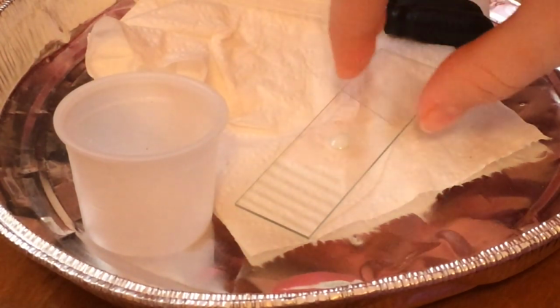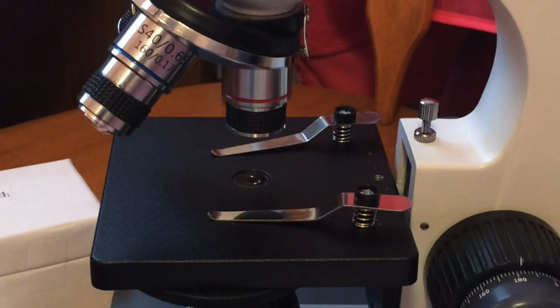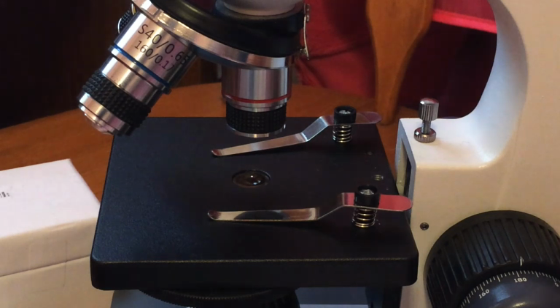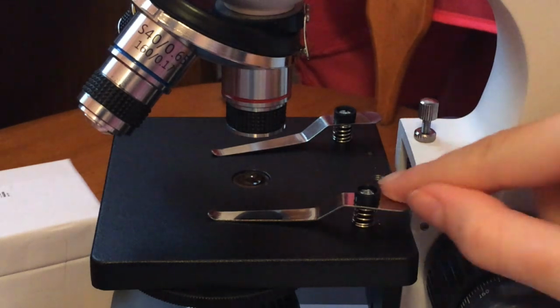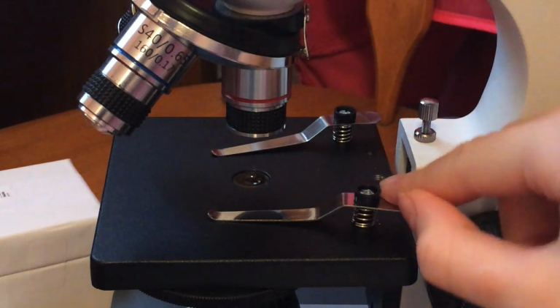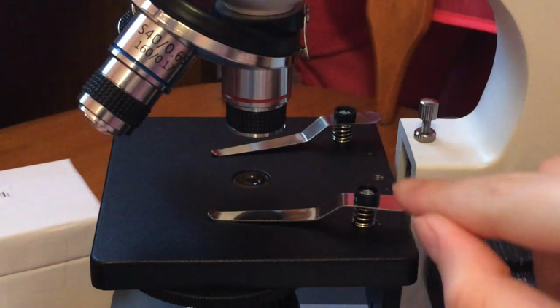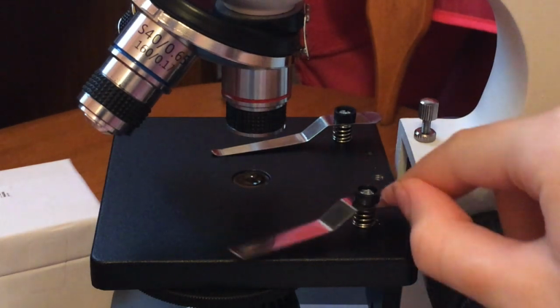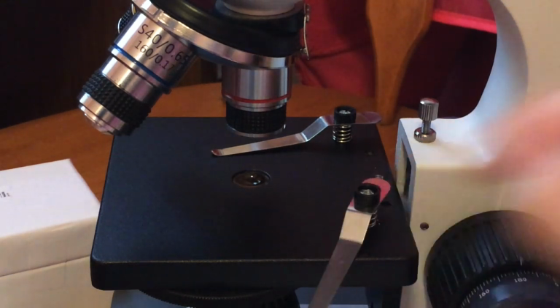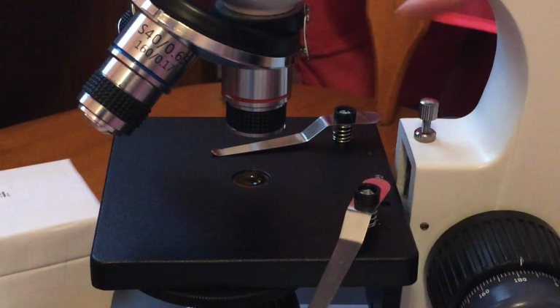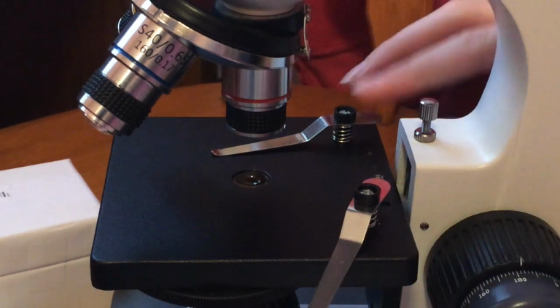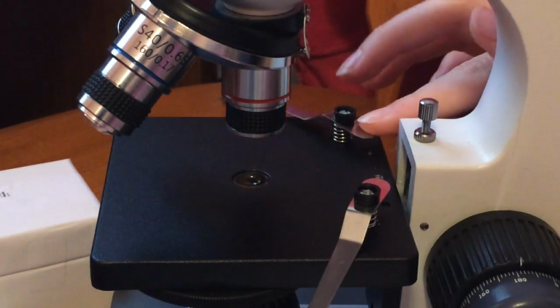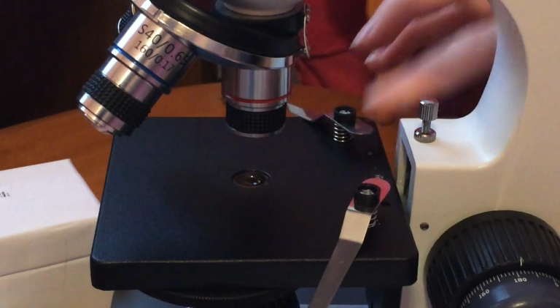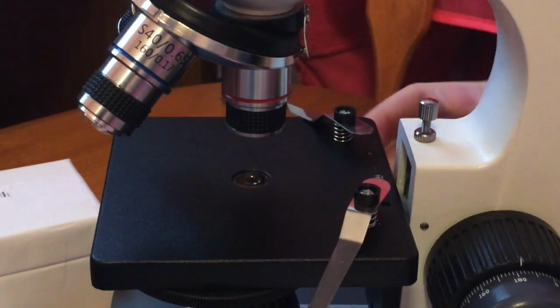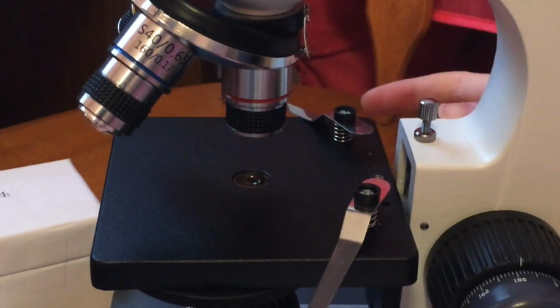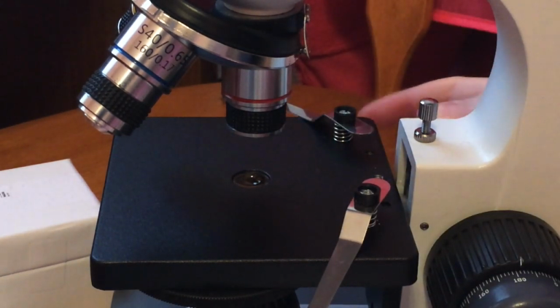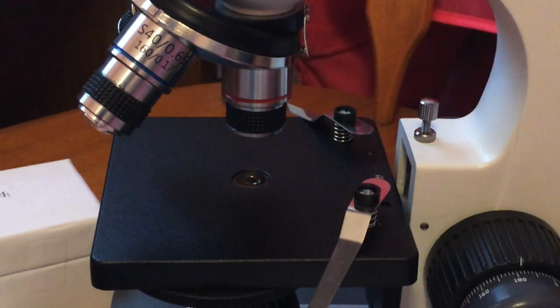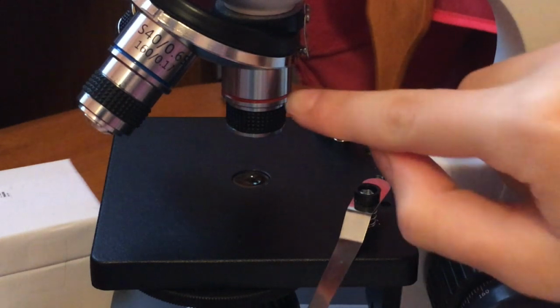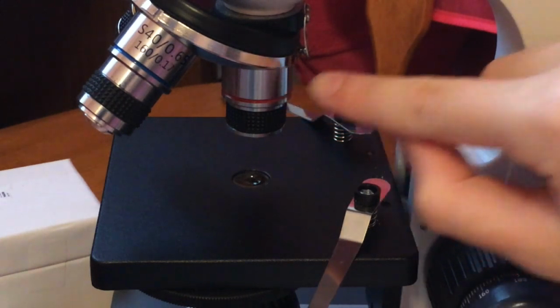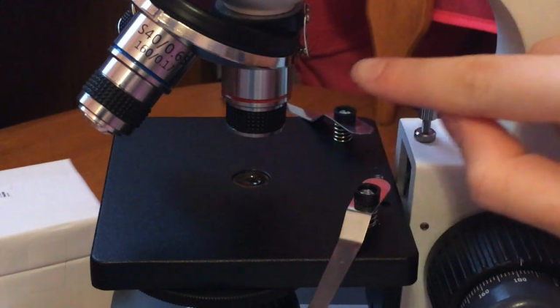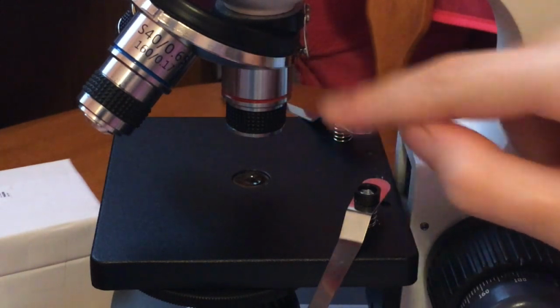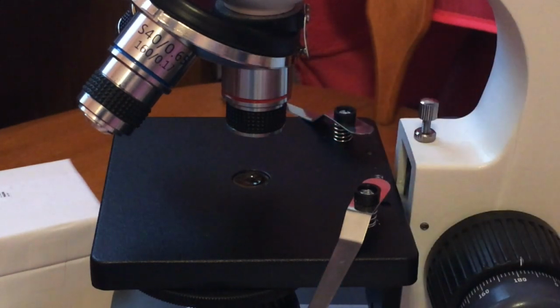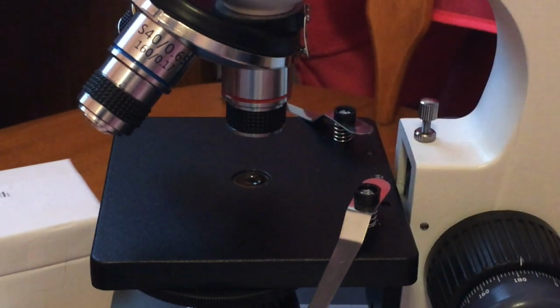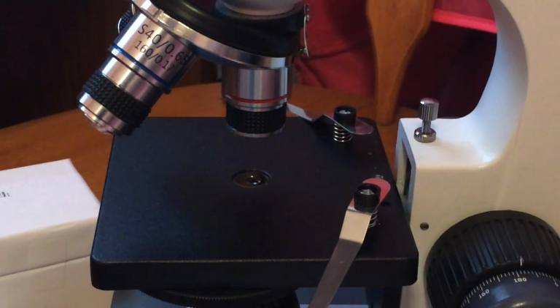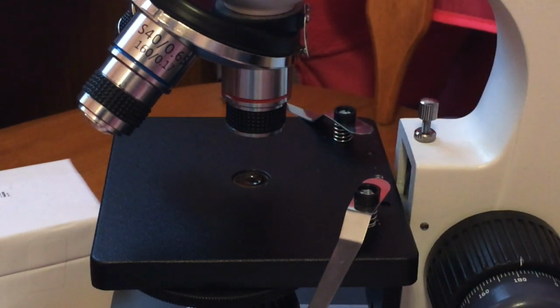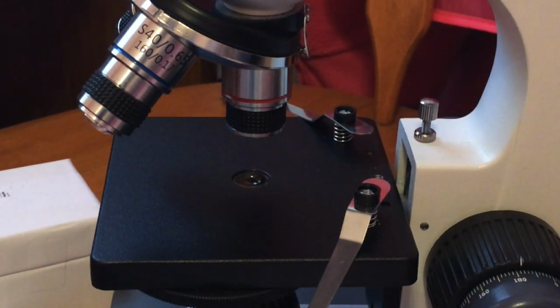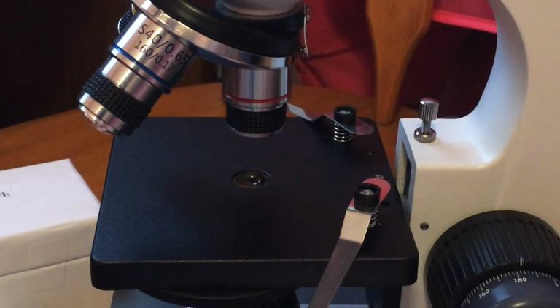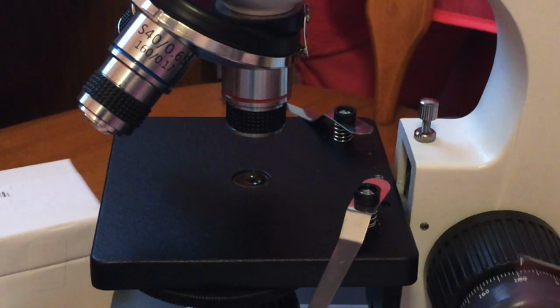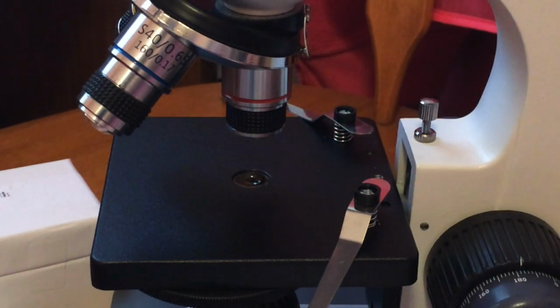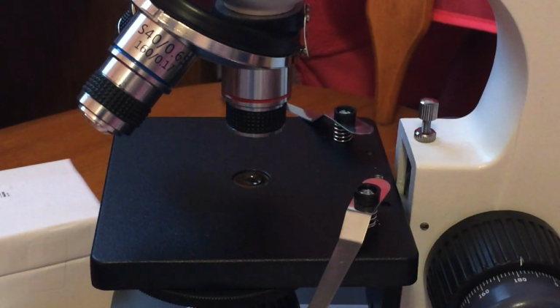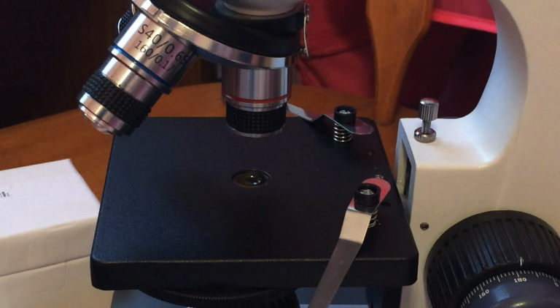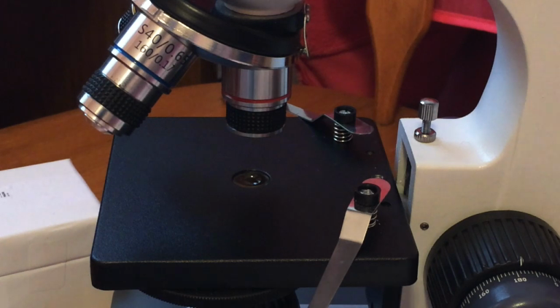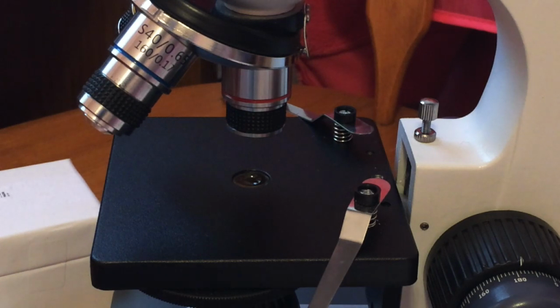Now we're going to put it on our microscope. Move your stage clips out of the way and make sure your stage is all the way down with your first eyepiece on and your first objective. Put the slide on like we have been doing with the solids.